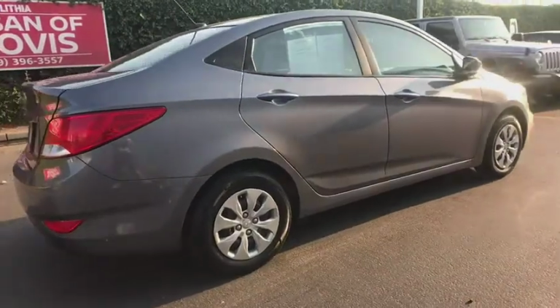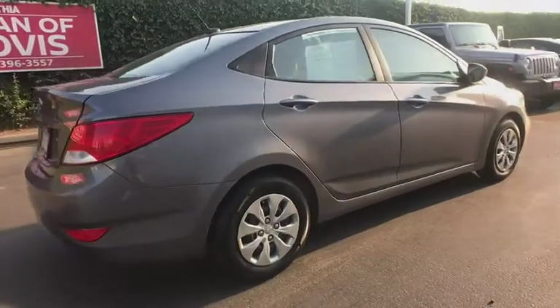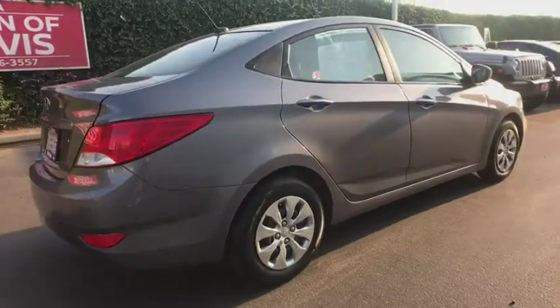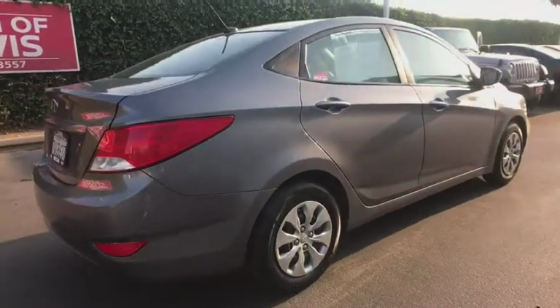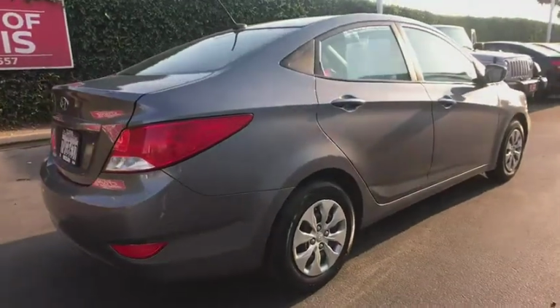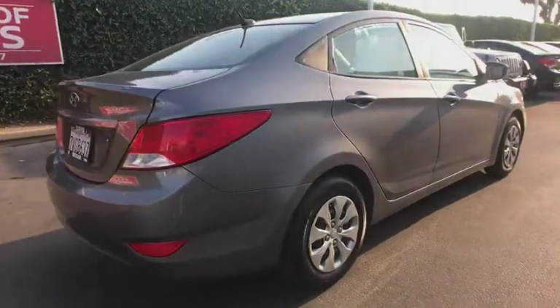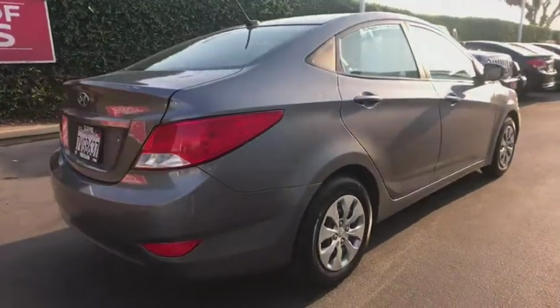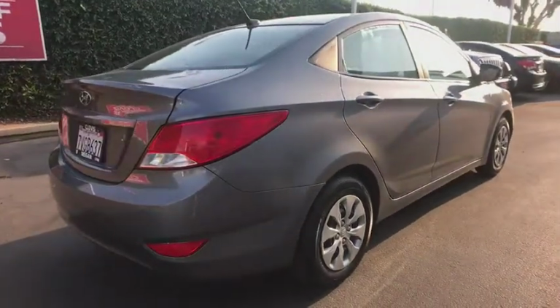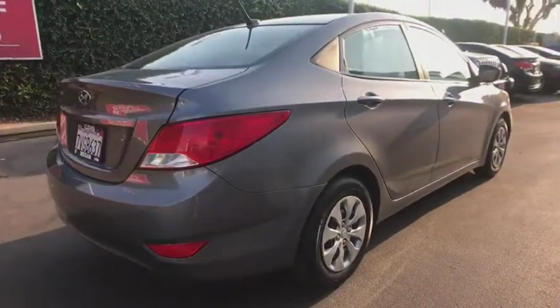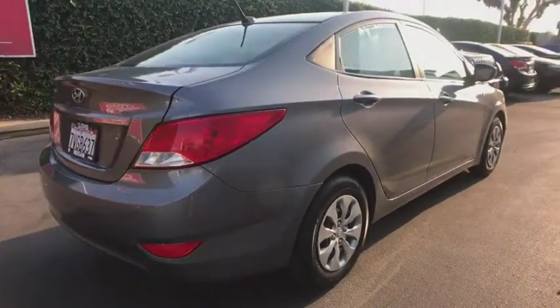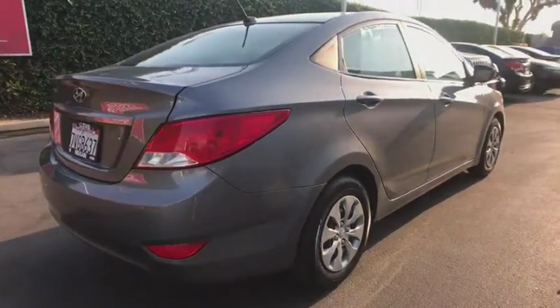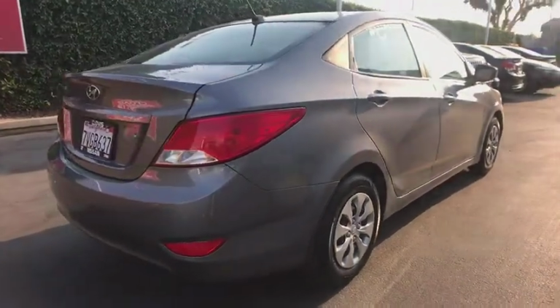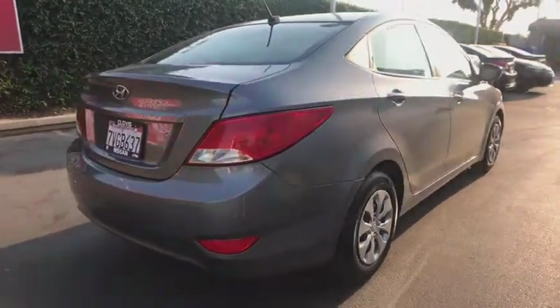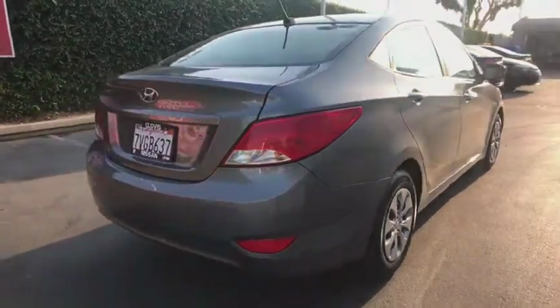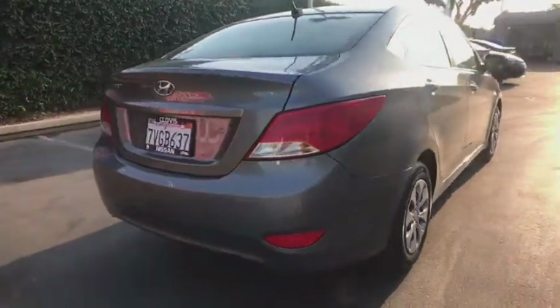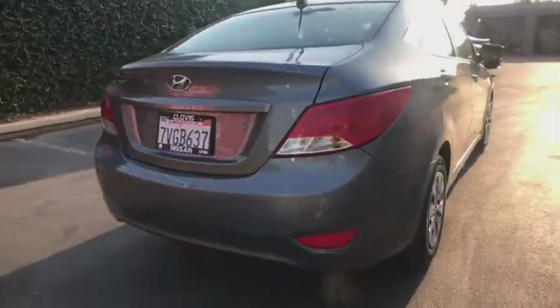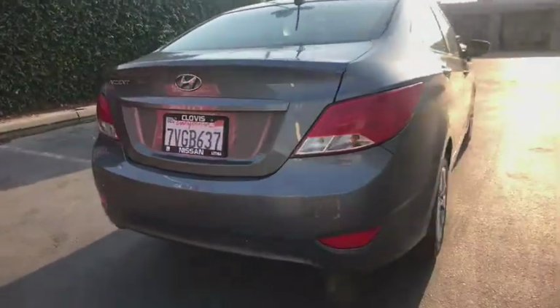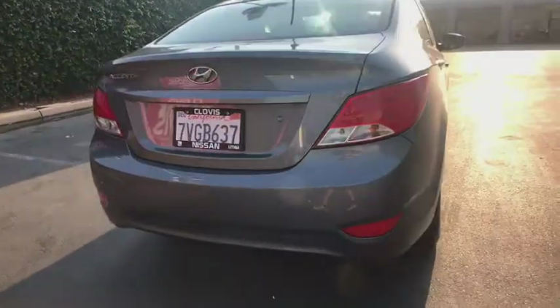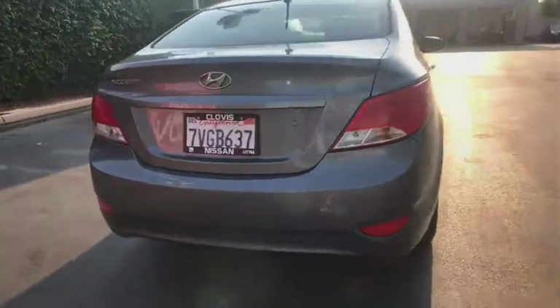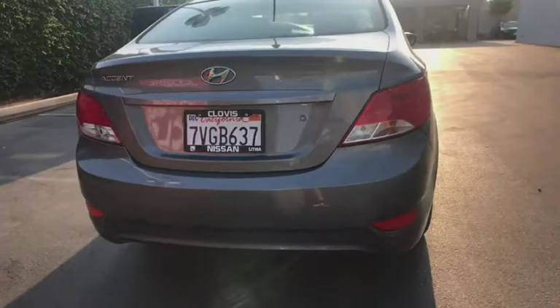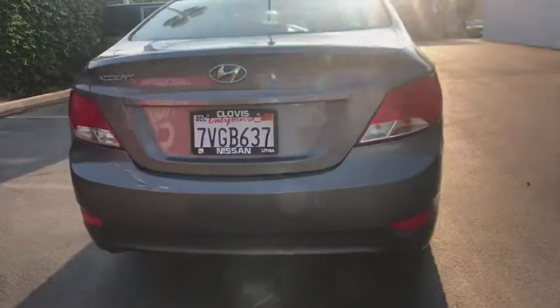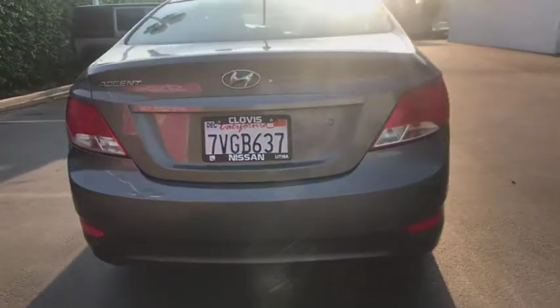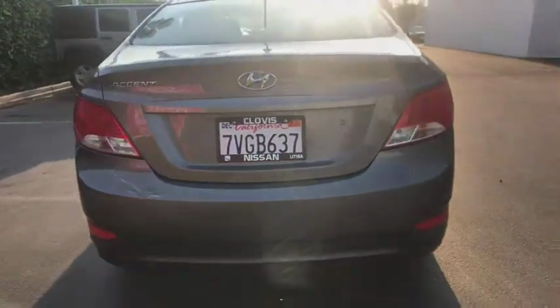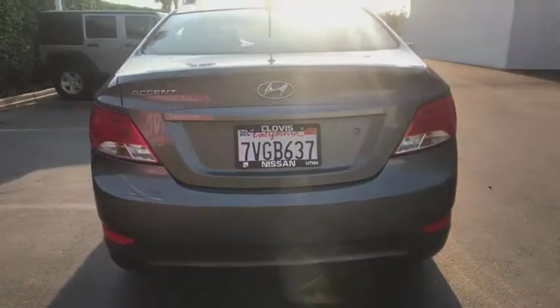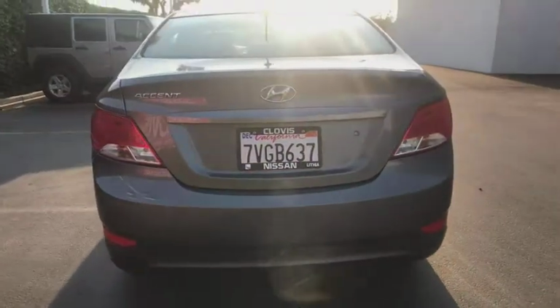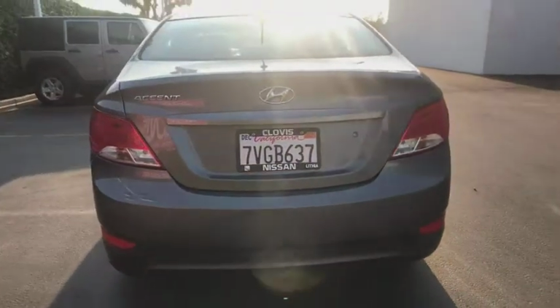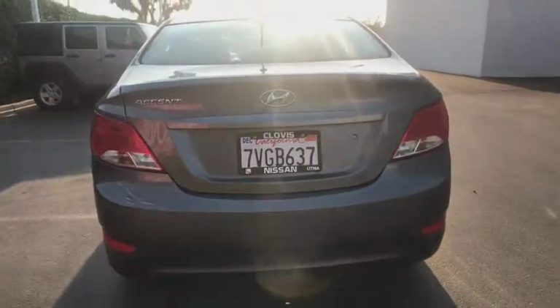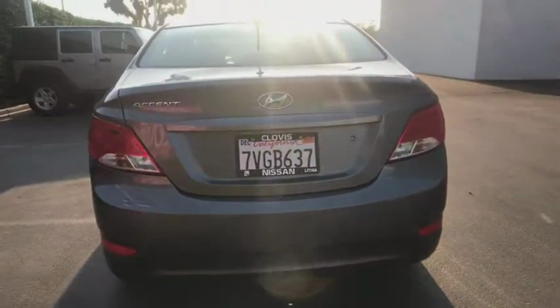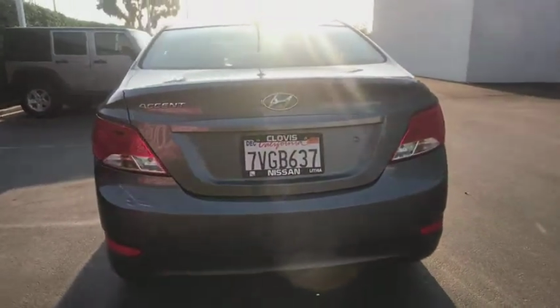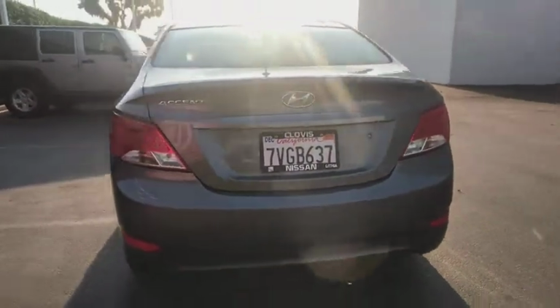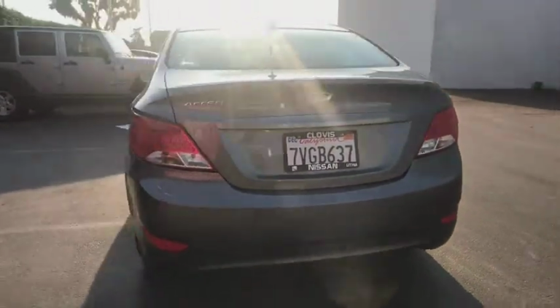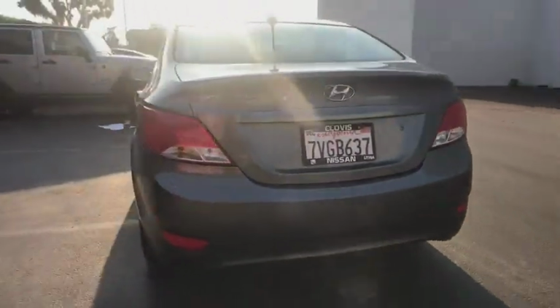This vehicle has less than 50,000 miles. This isn't just a vehicle, it's an experience. So stop in for a test drive today.